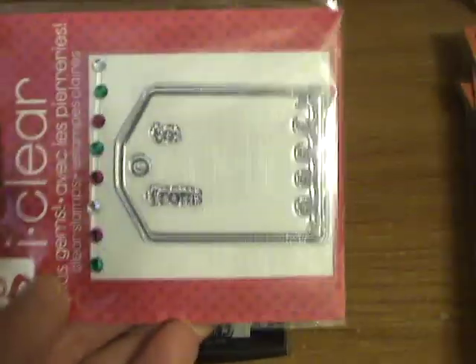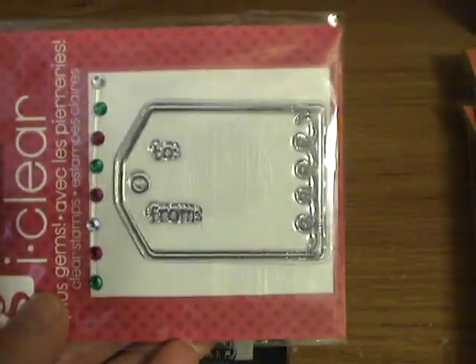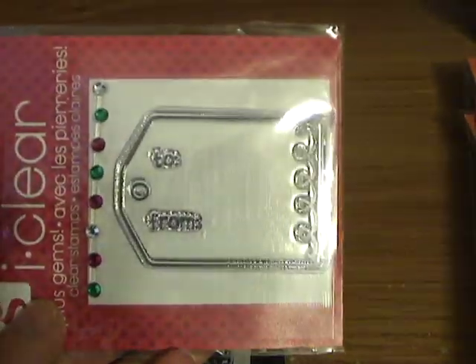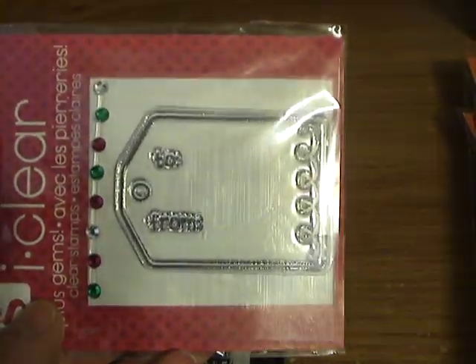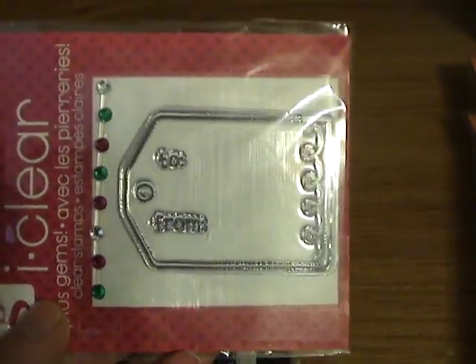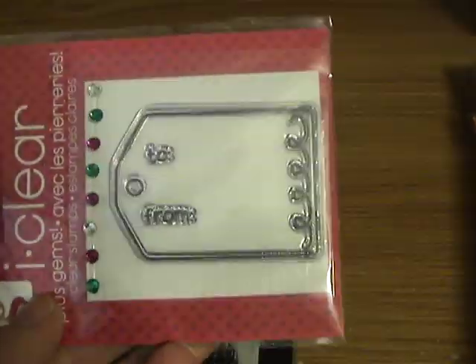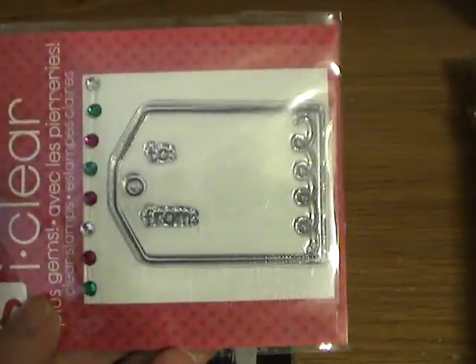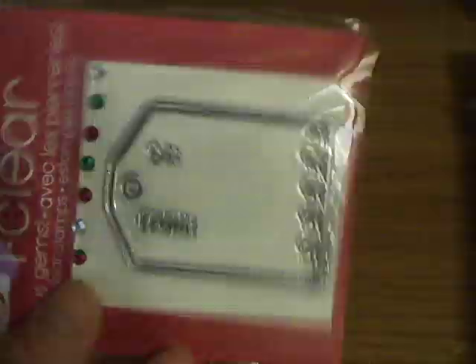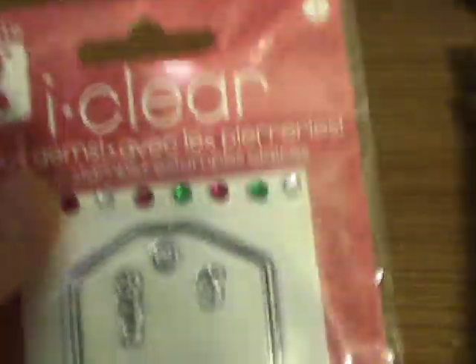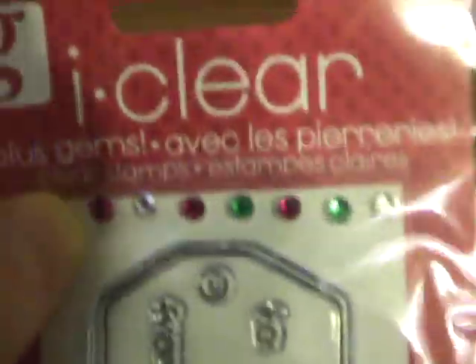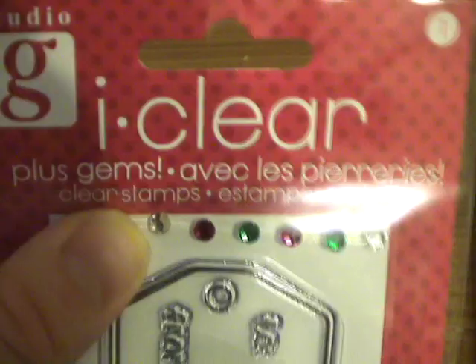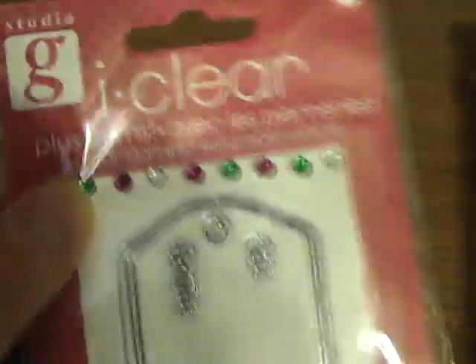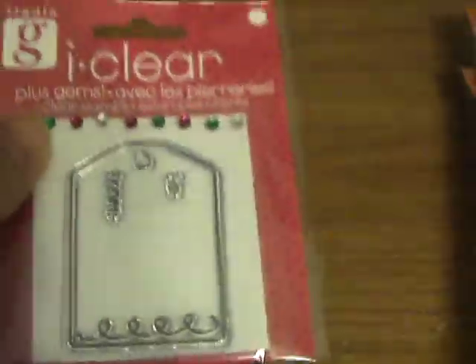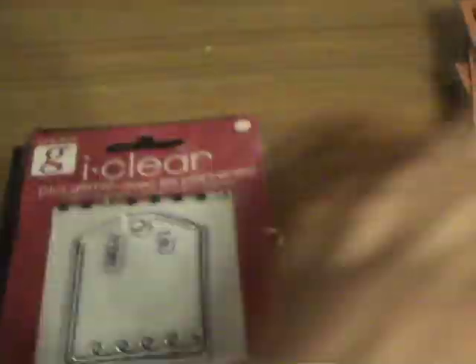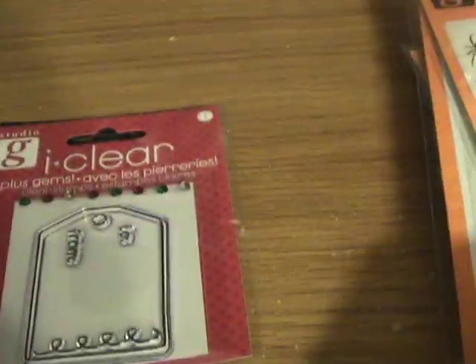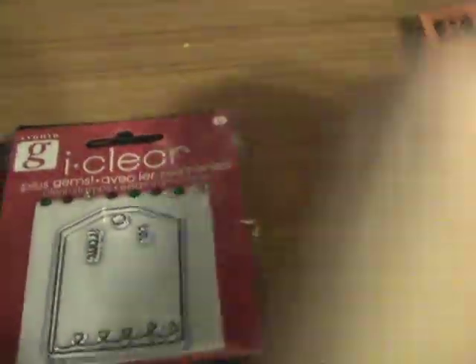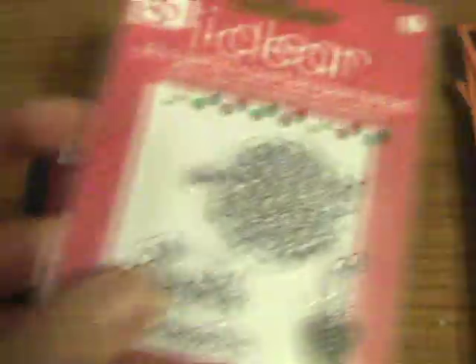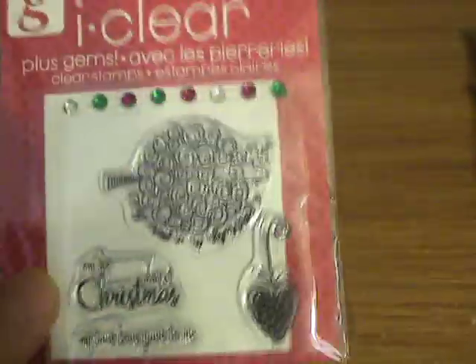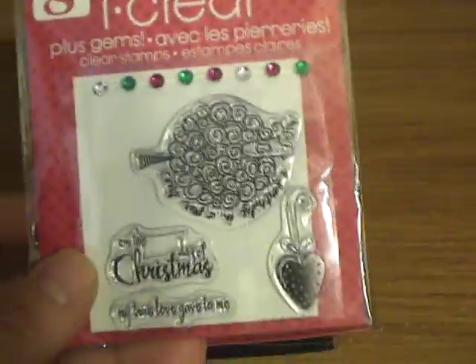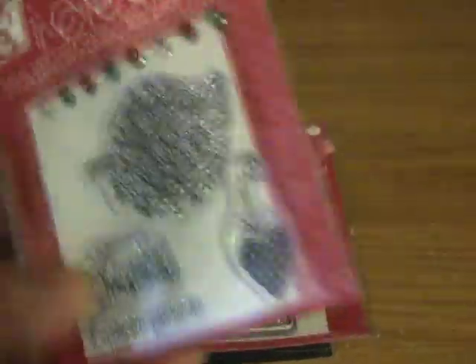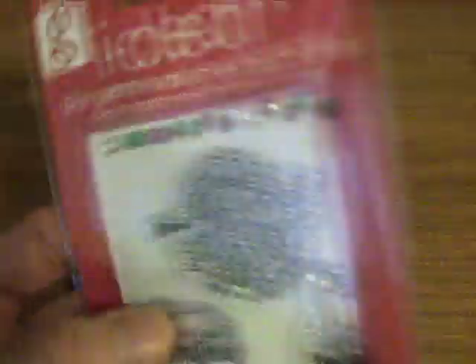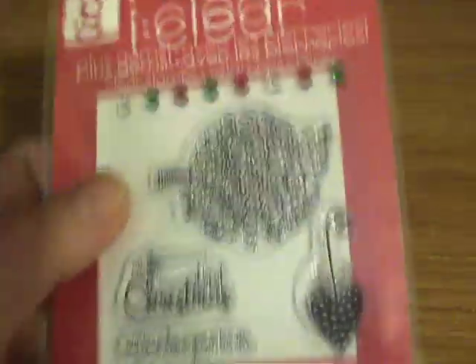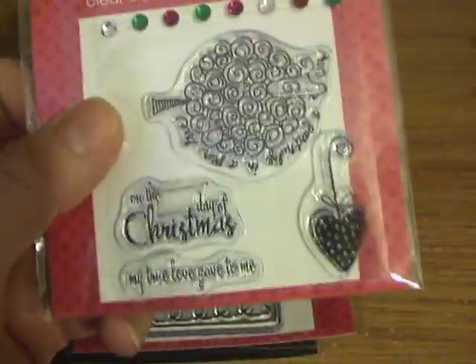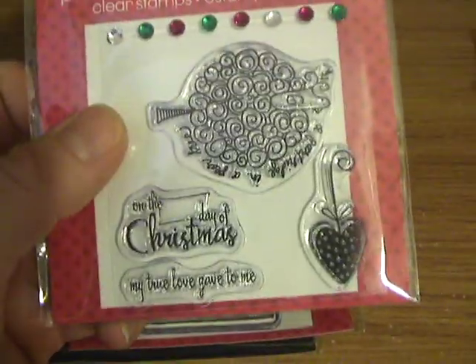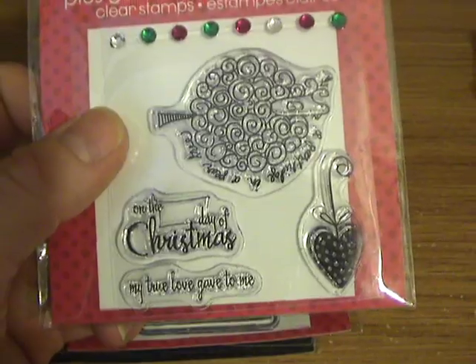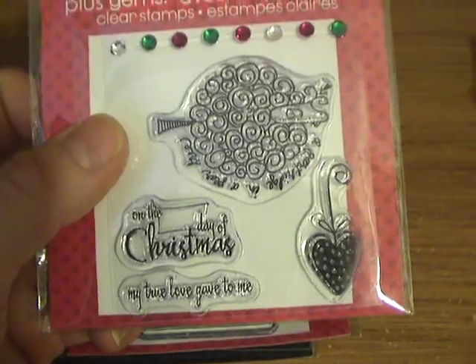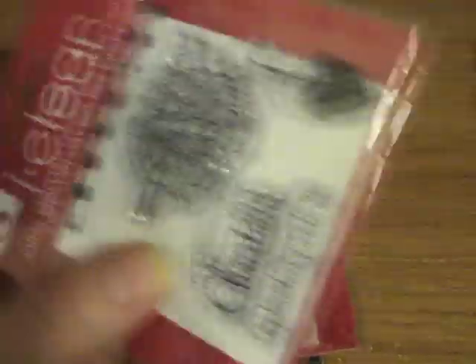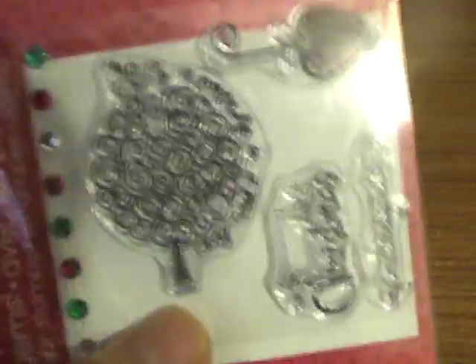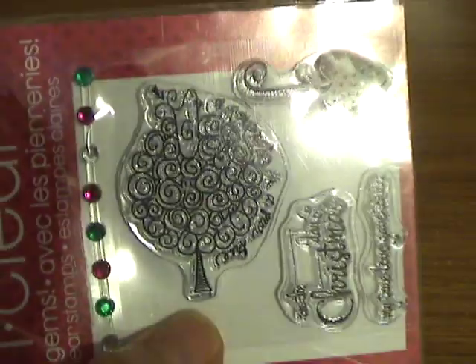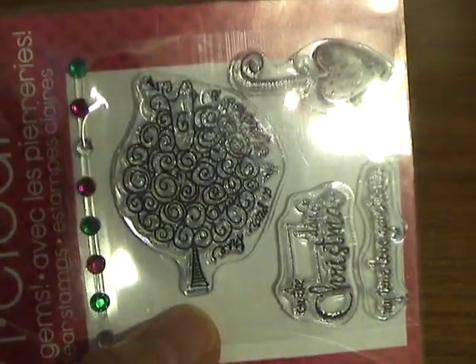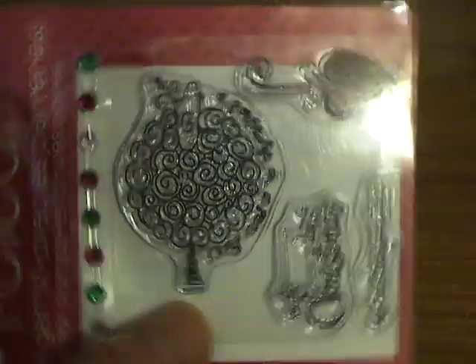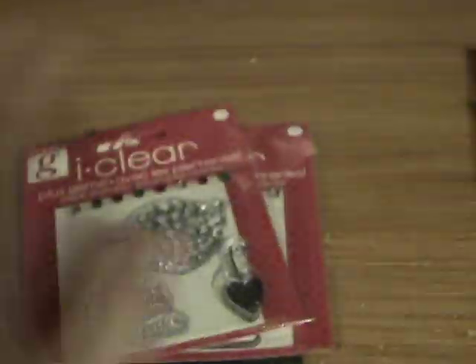I thought this one would be kind of fun since it already has the to and from on it. And it came with these cute little blings. And this one — it says, on the blank day of Christmas, my true love gave to me and a partridge in a pear tree.